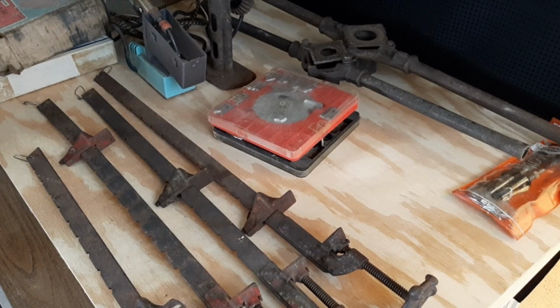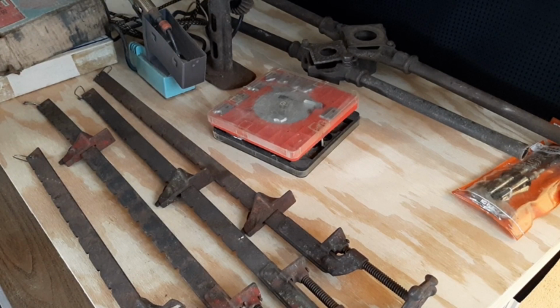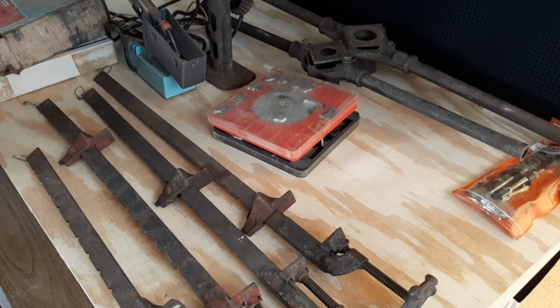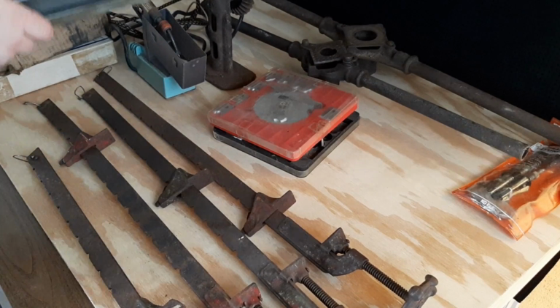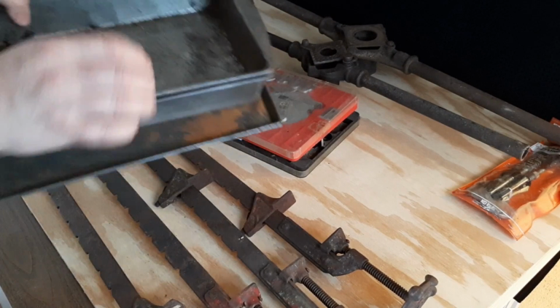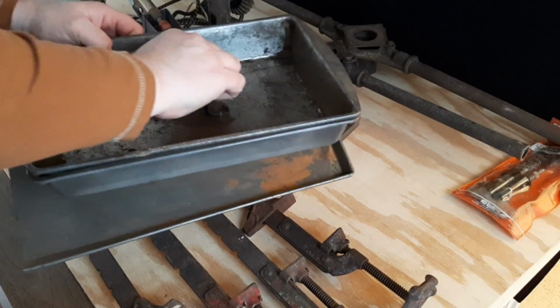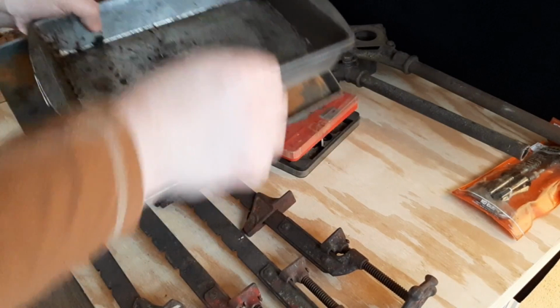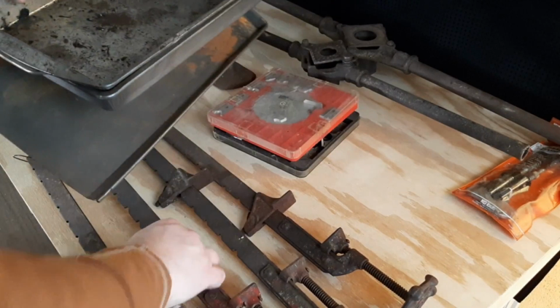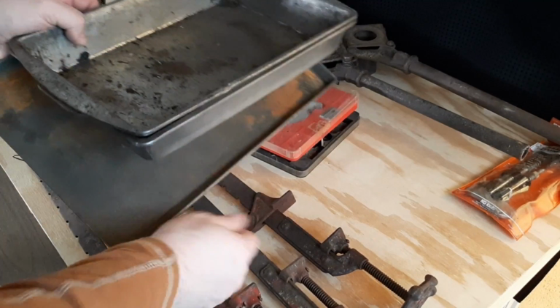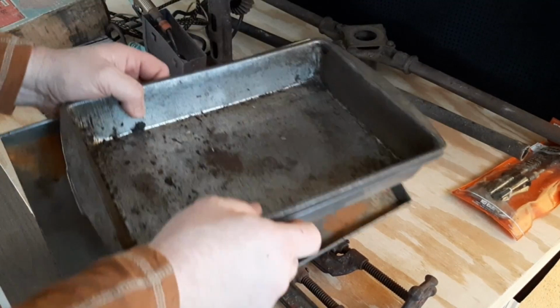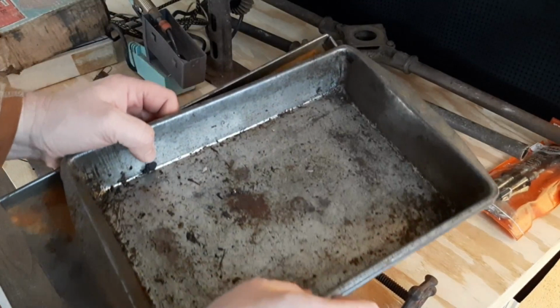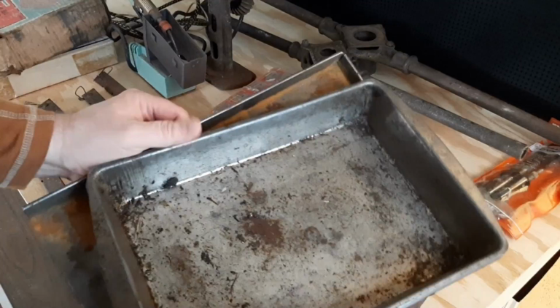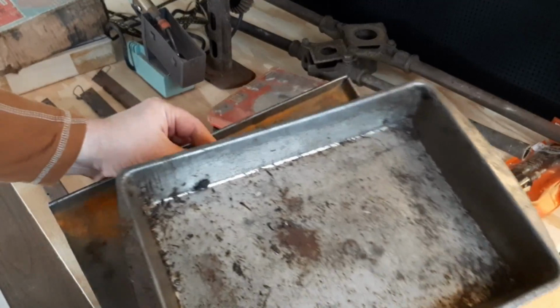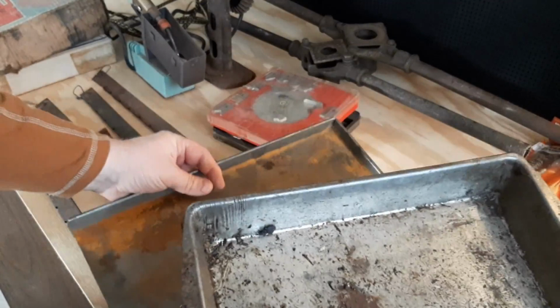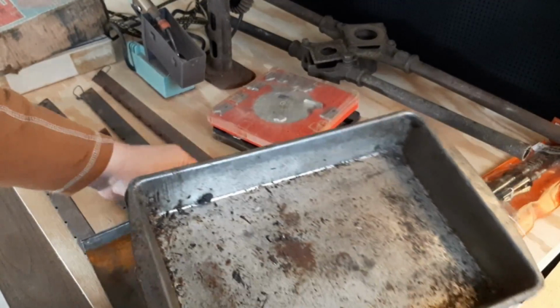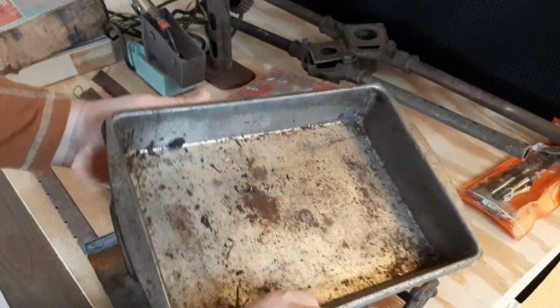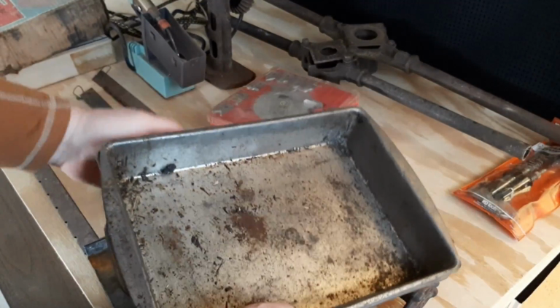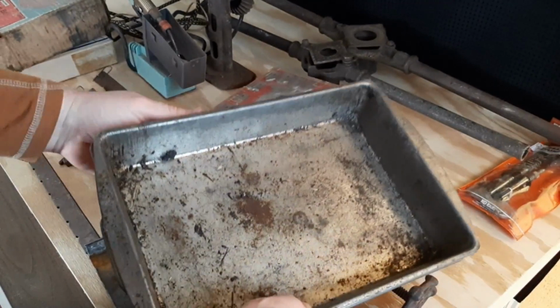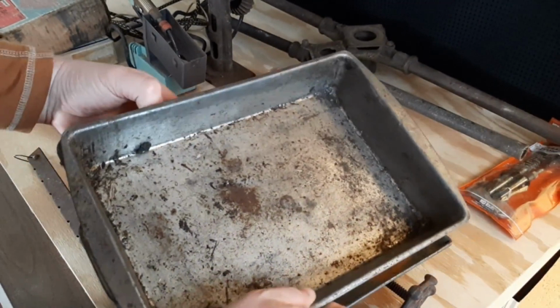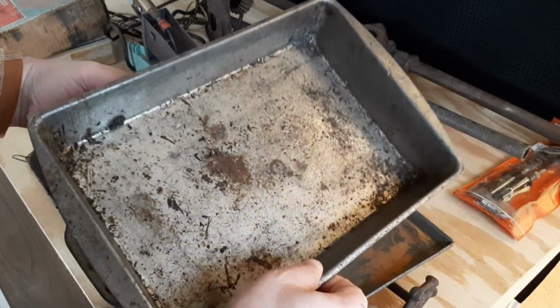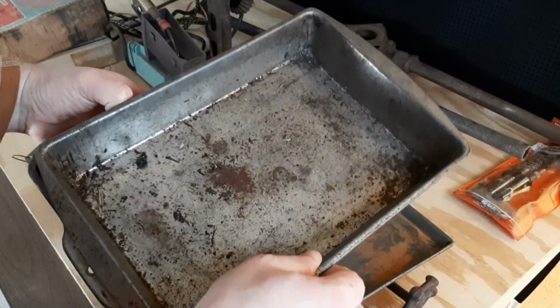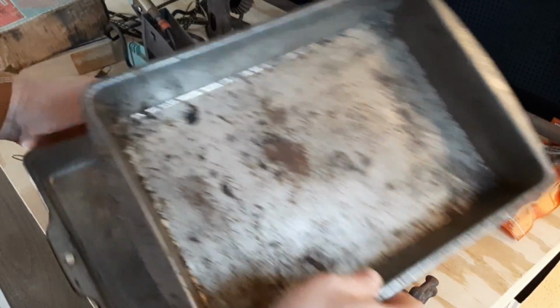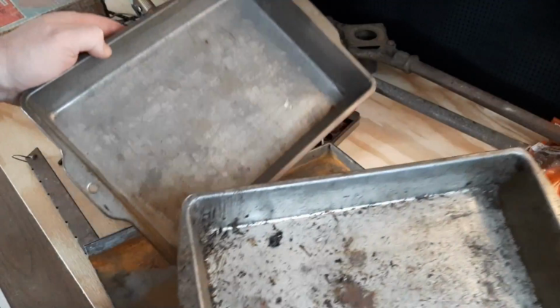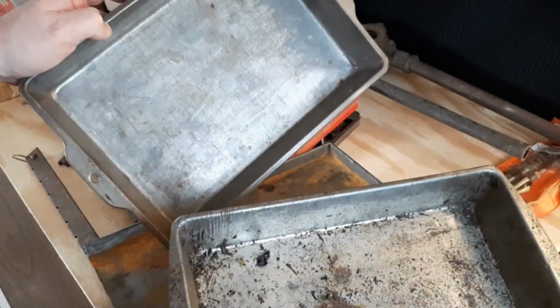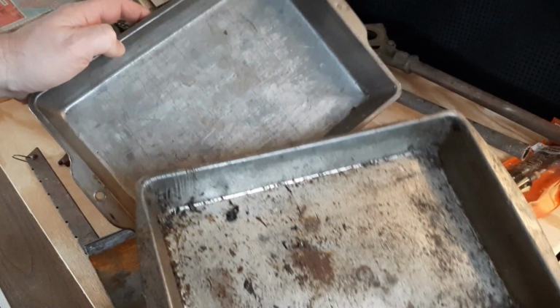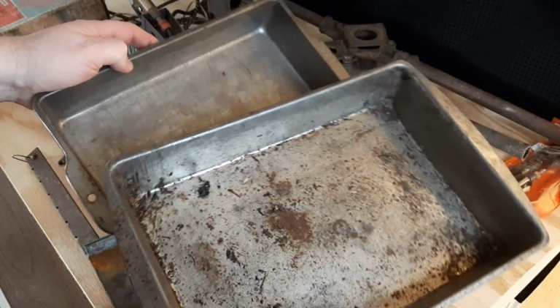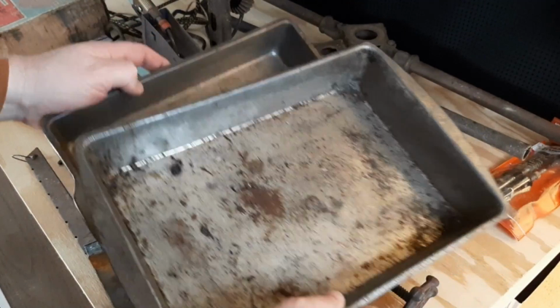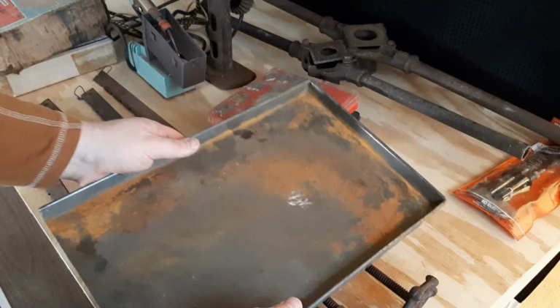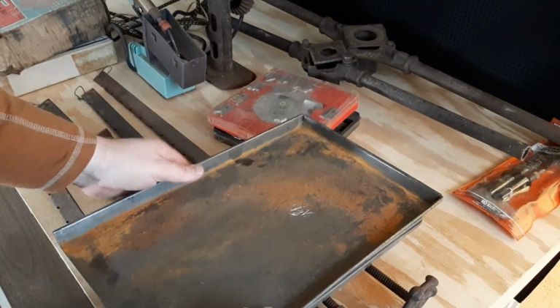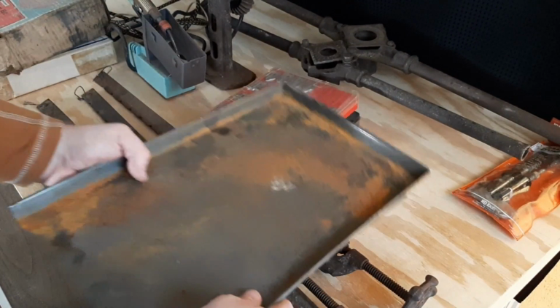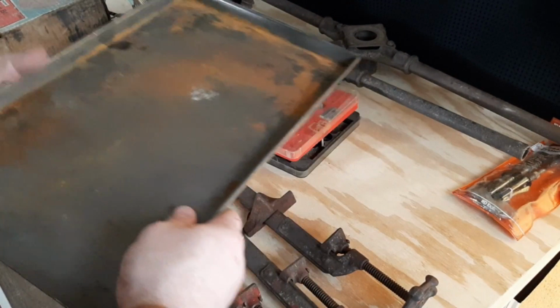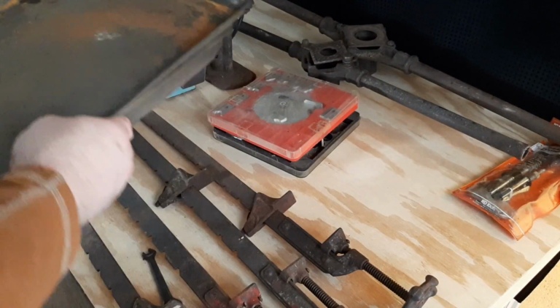I grabbed a few tin pans. These are always good if you're taking stuff apart and want a little thing to hold all your pieces, or if you're cleaning something and want to catch your chemicals. Always good to have a handful of those.